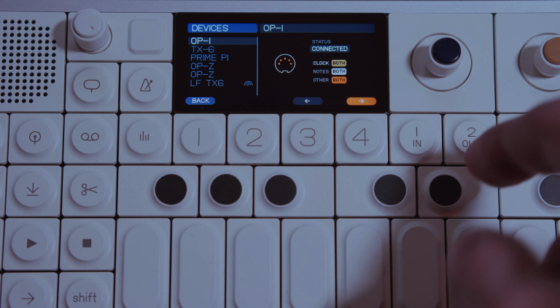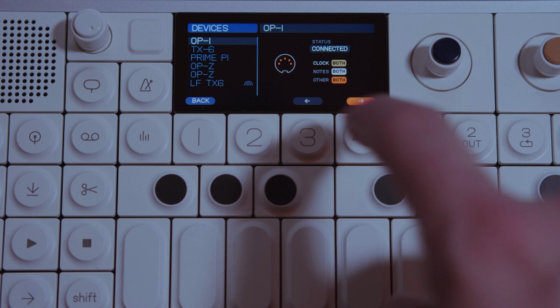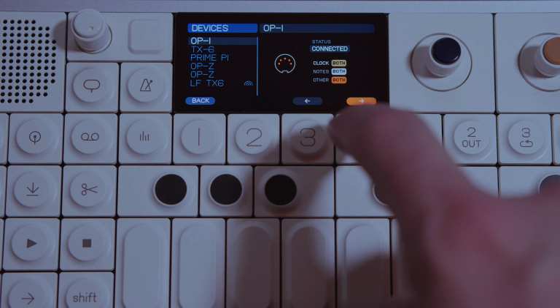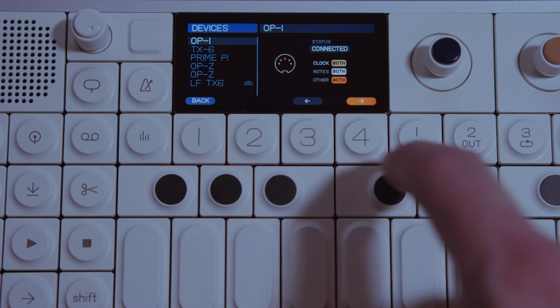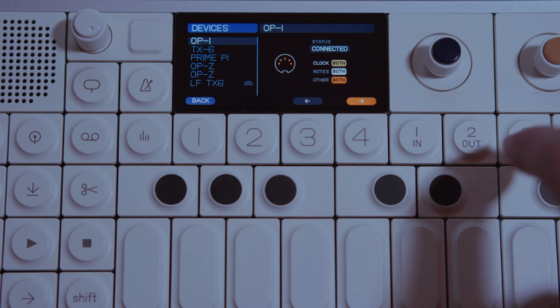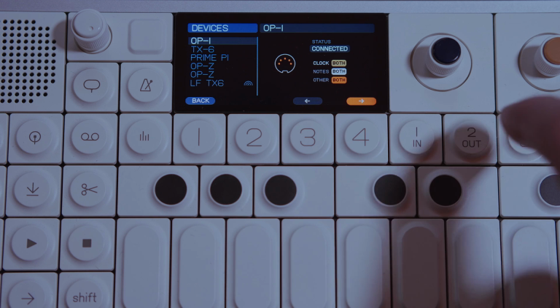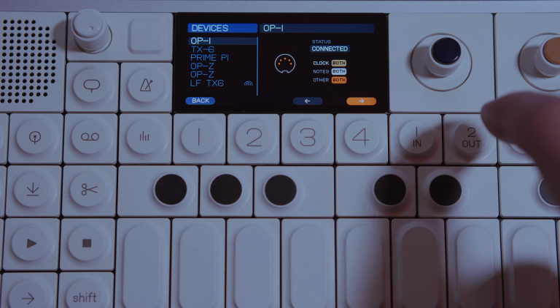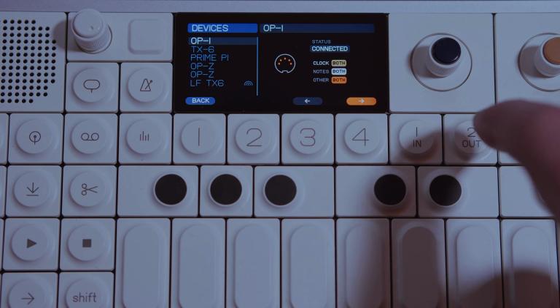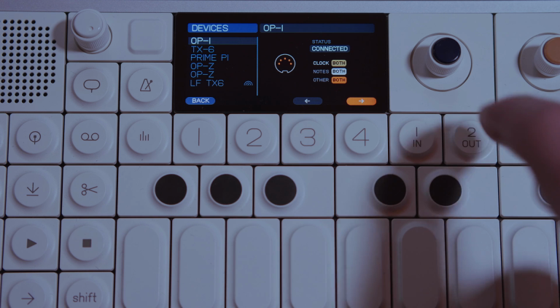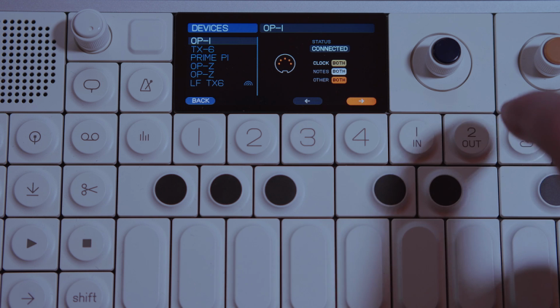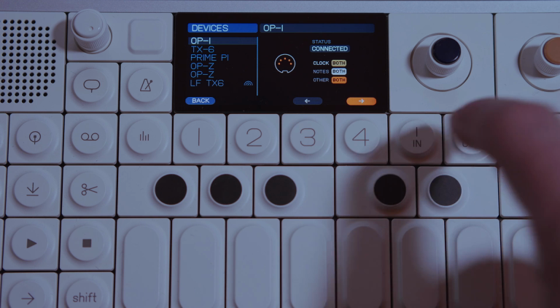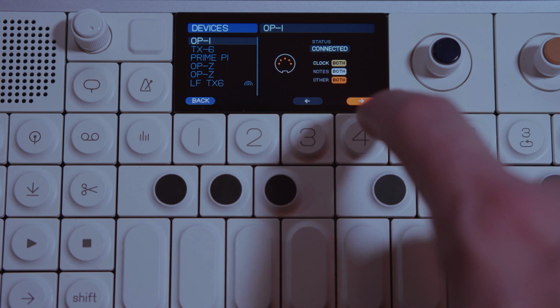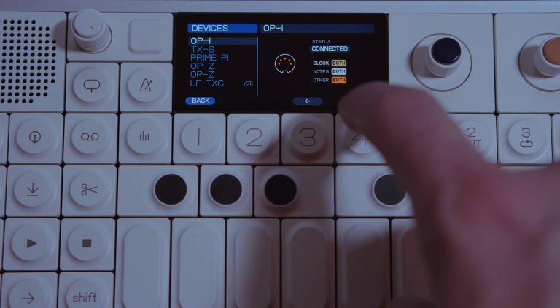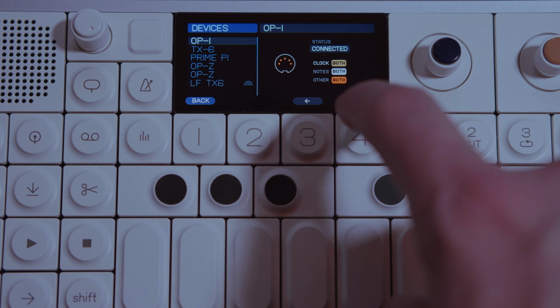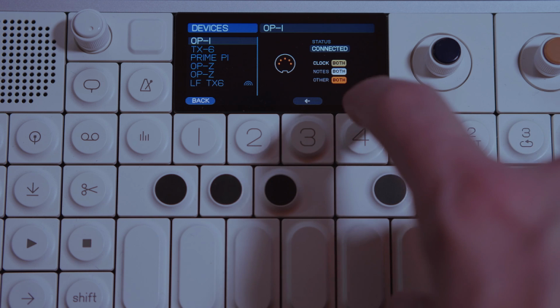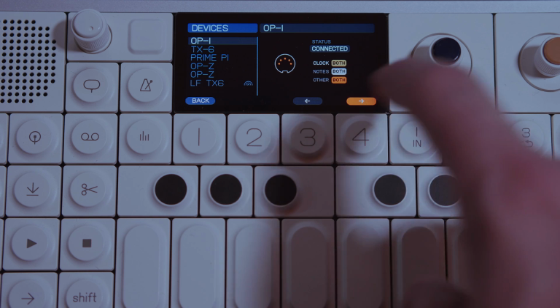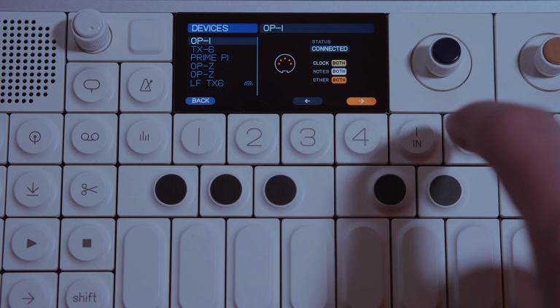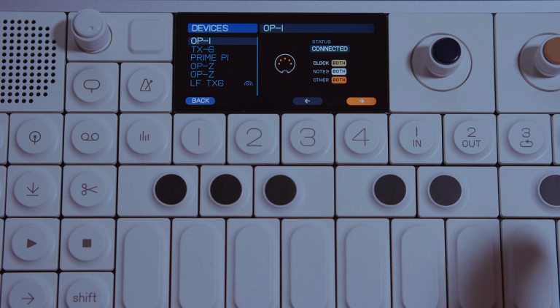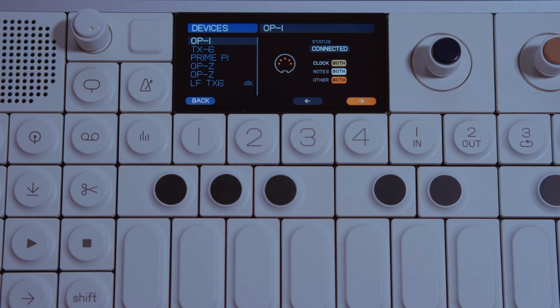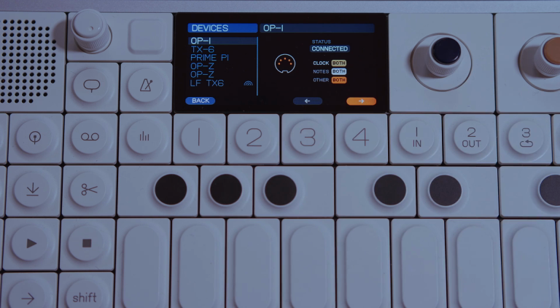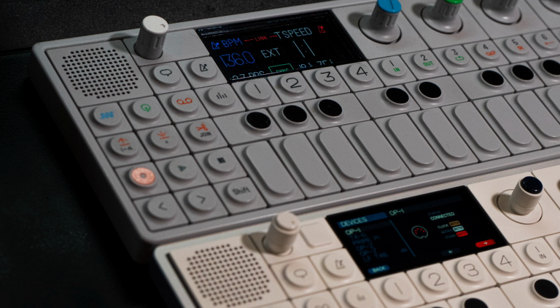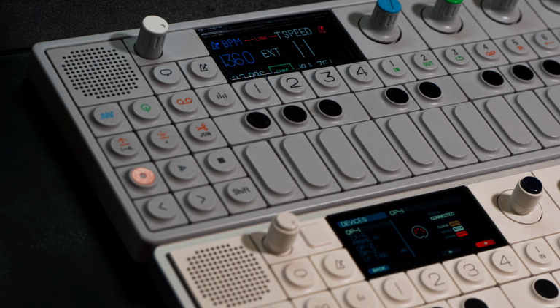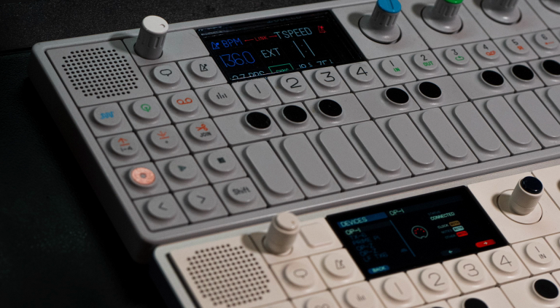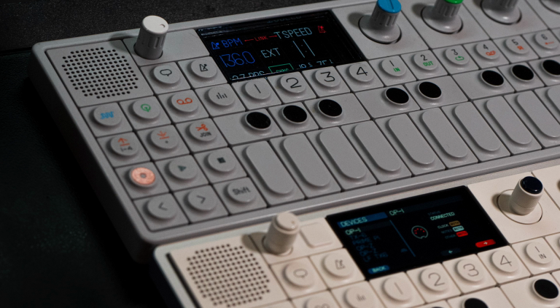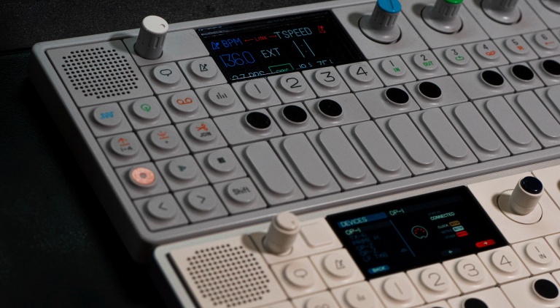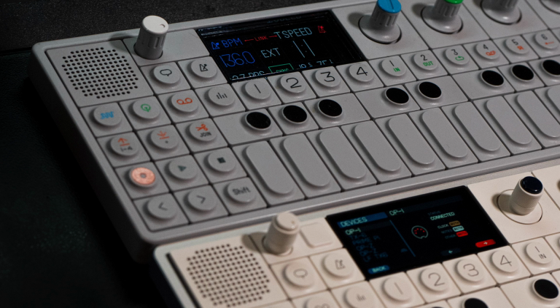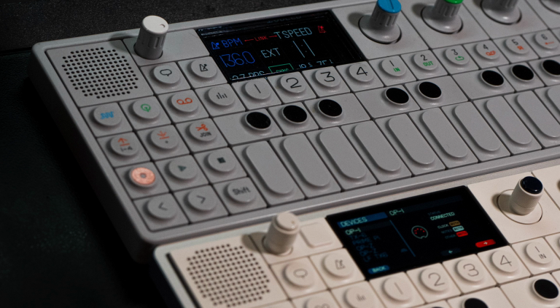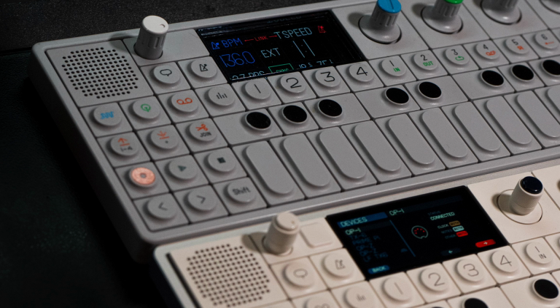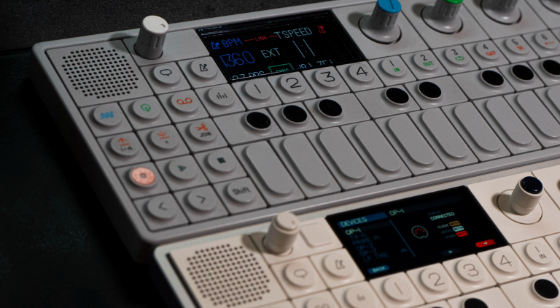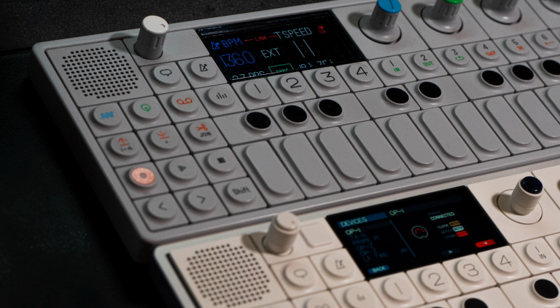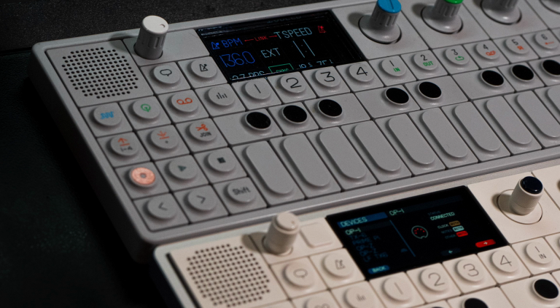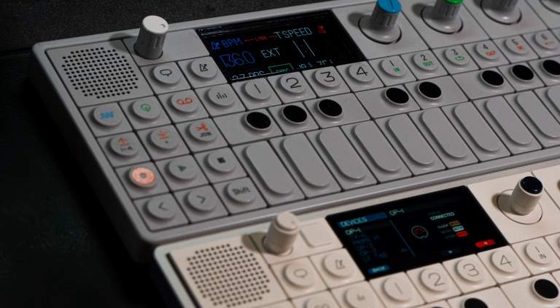And then Other, which is your Transport — Play and Stop — set to Outgoing or Both. This is how to sync your OP1 Field to the OG1.